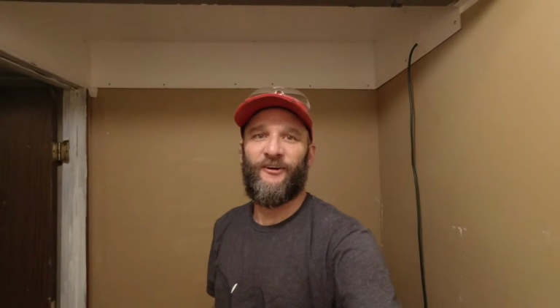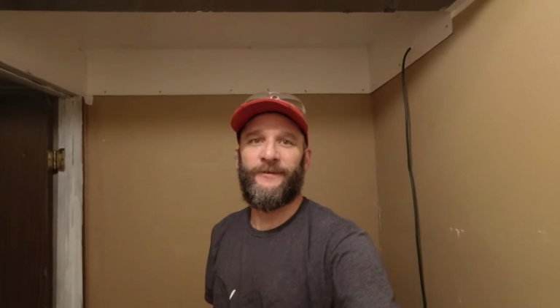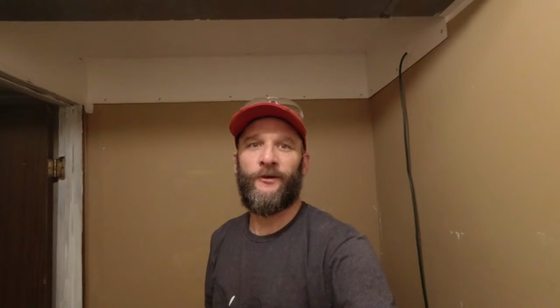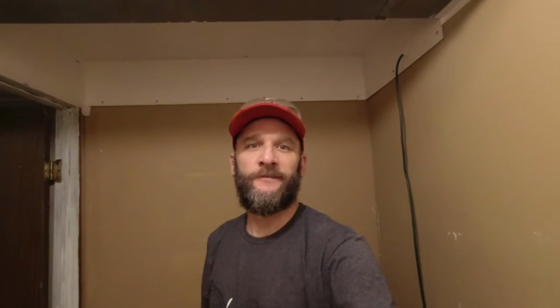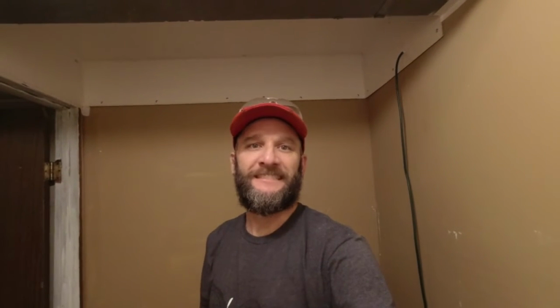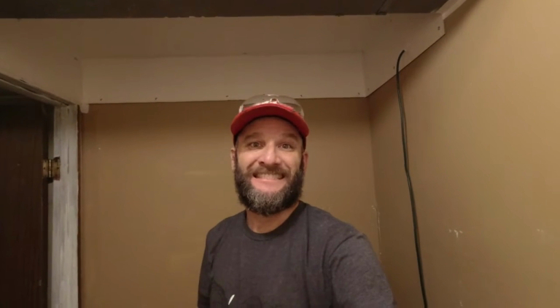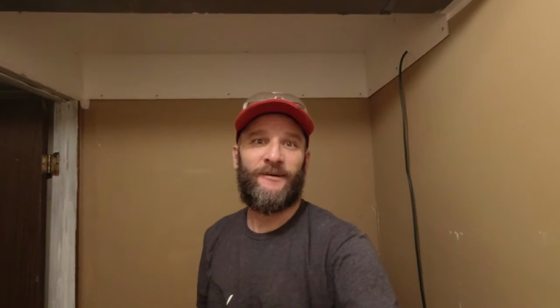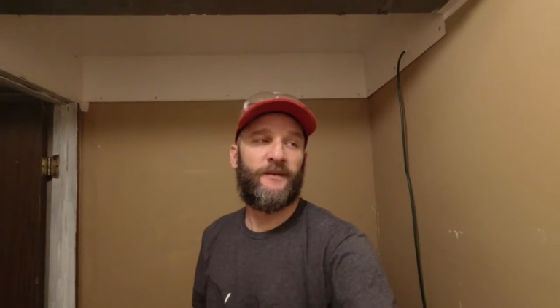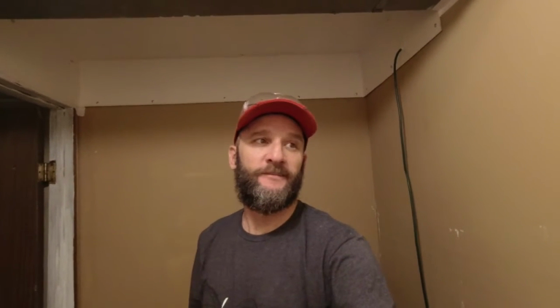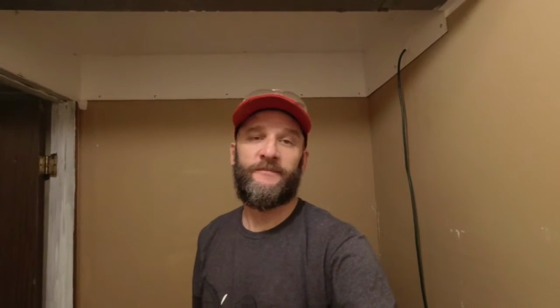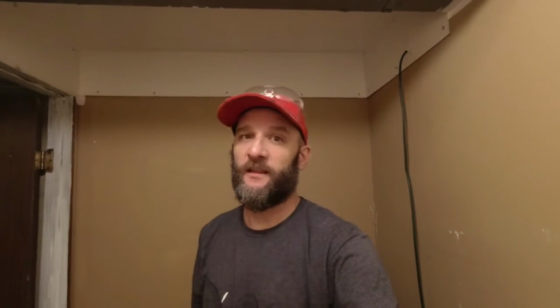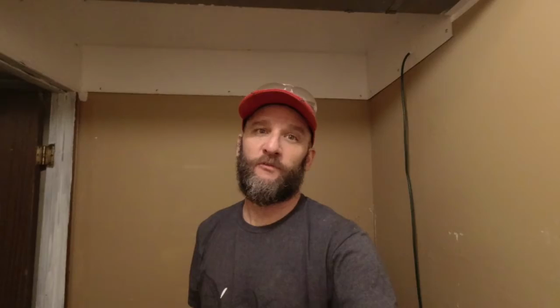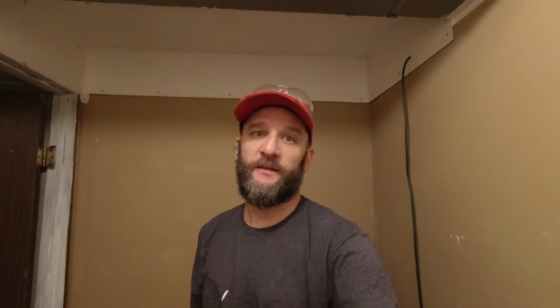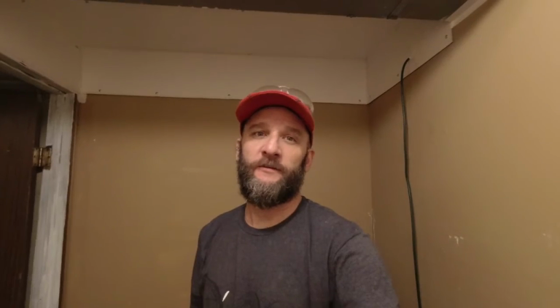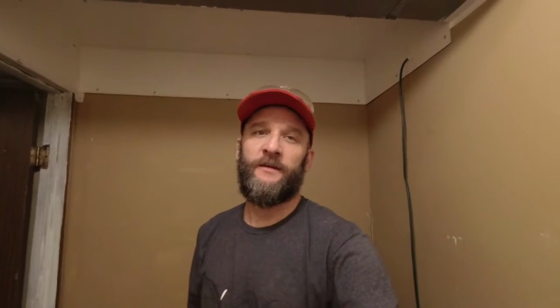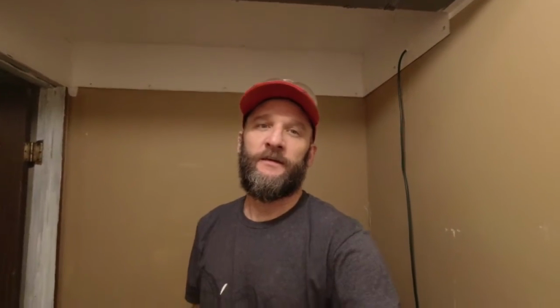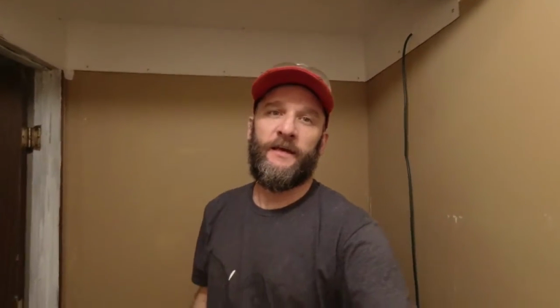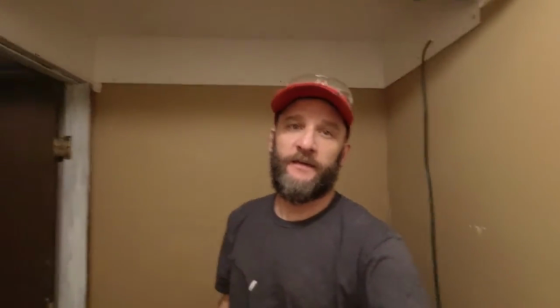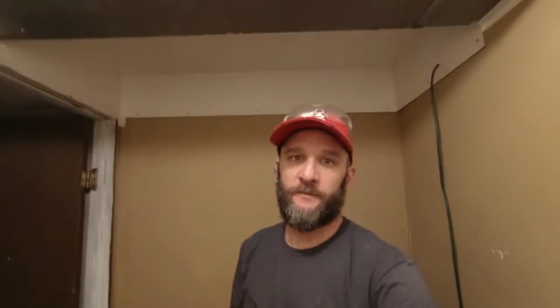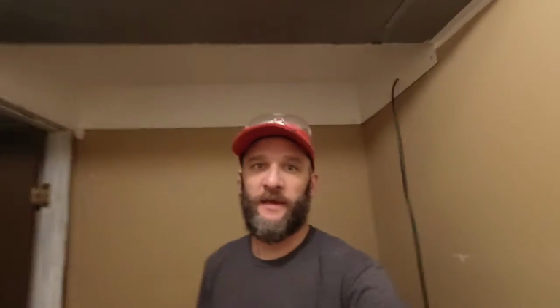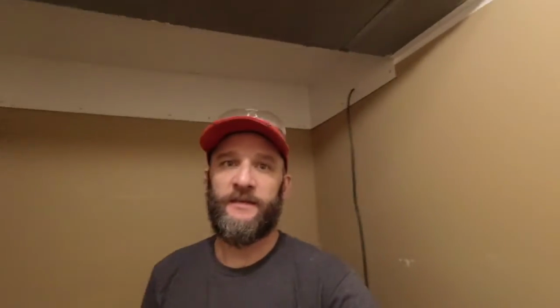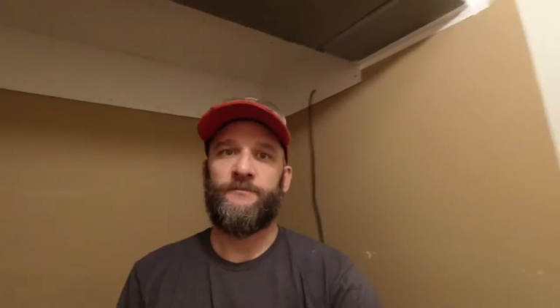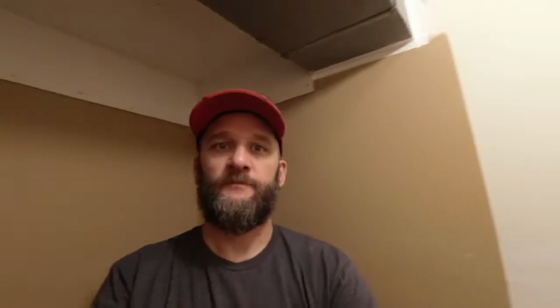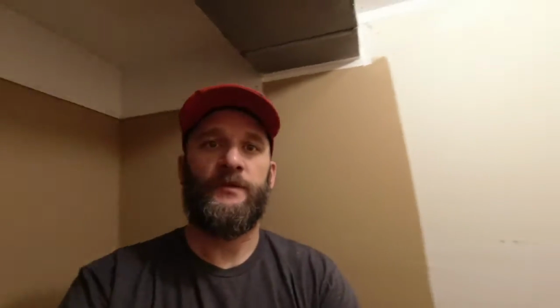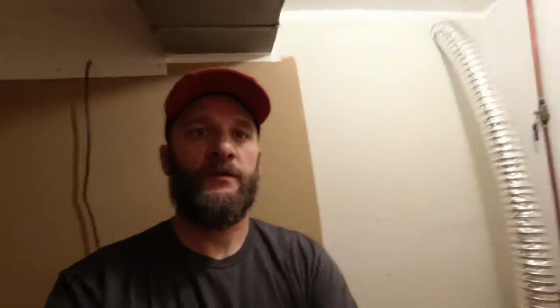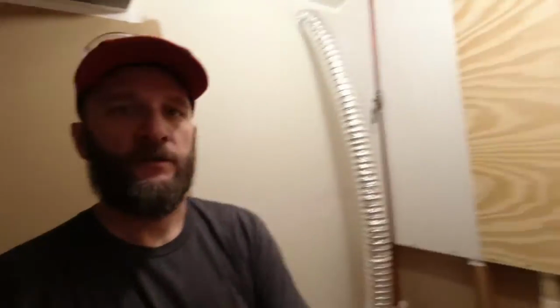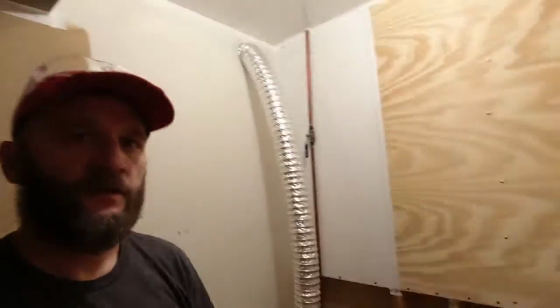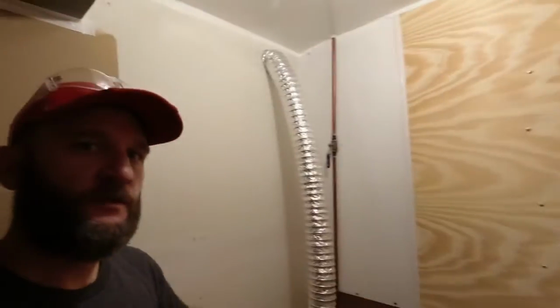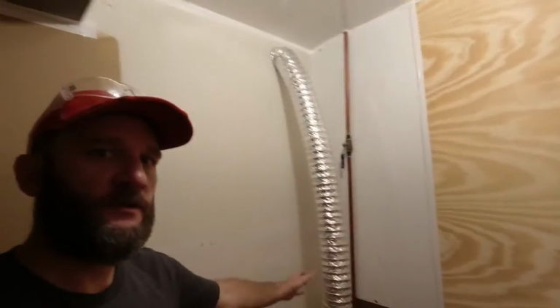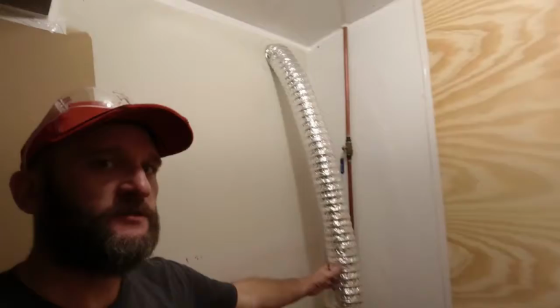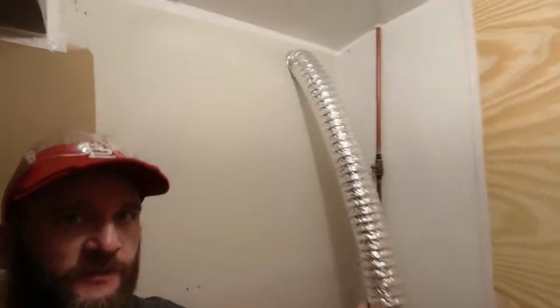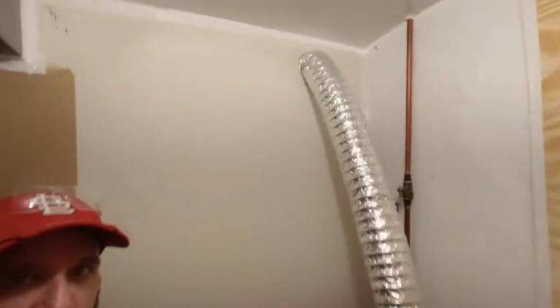All right, here we are — excited. Done a lot of work in here and I'm going to paint it up, get the exhaust fan in.